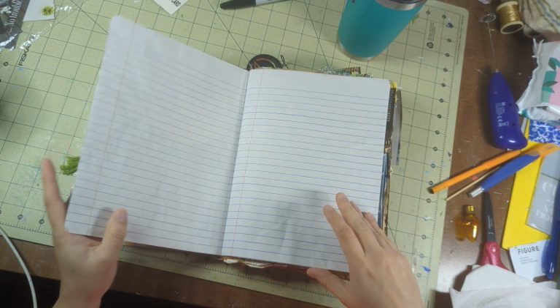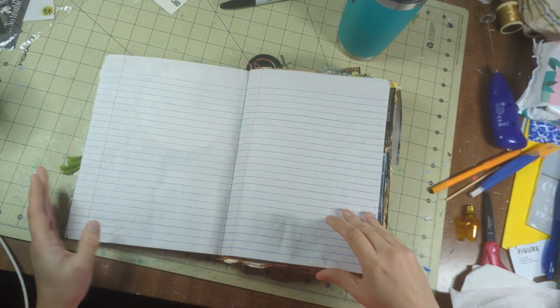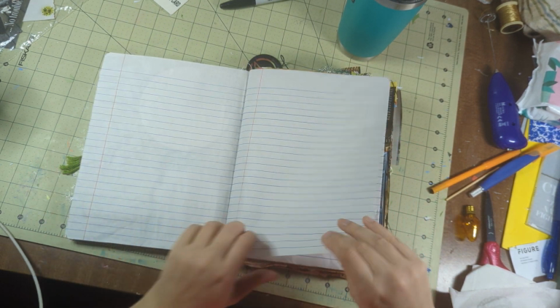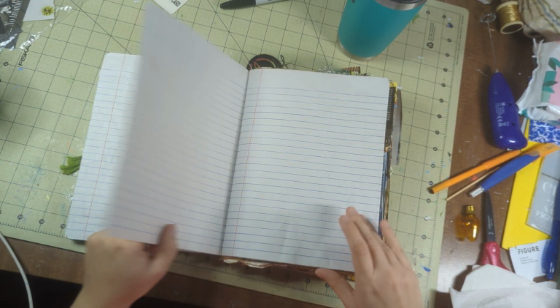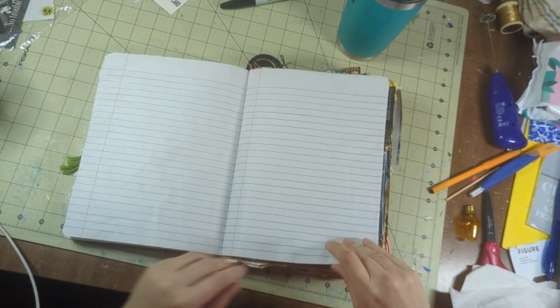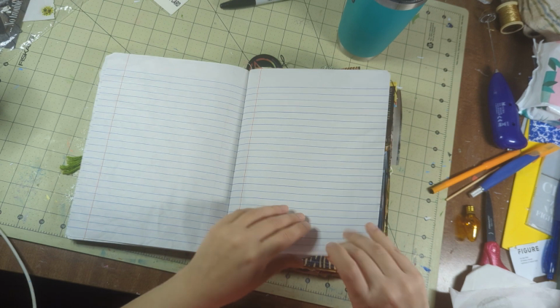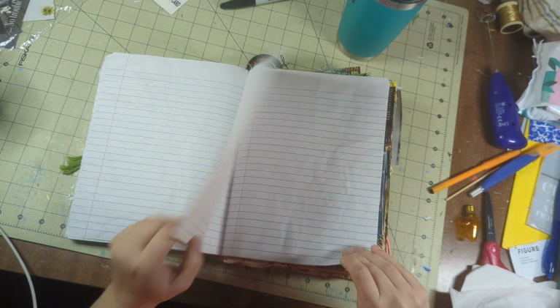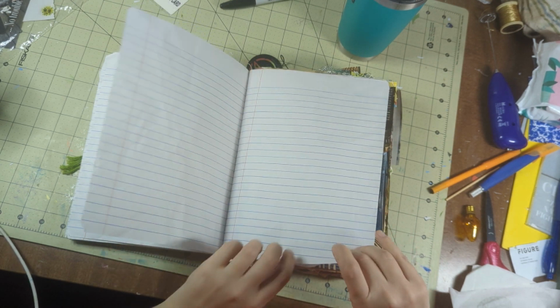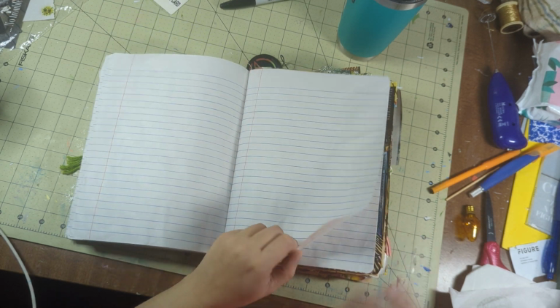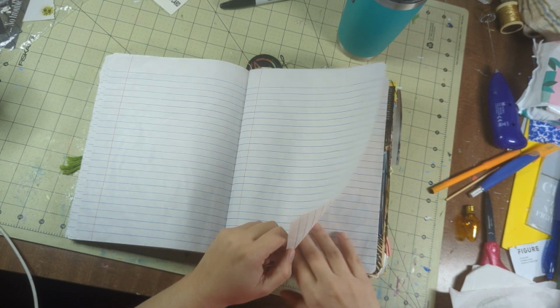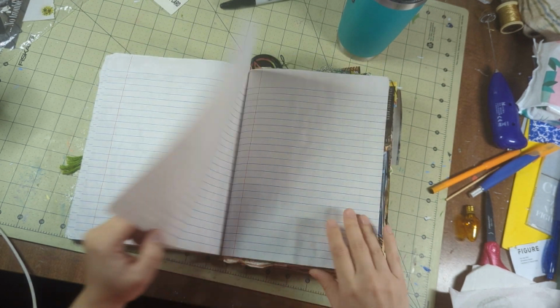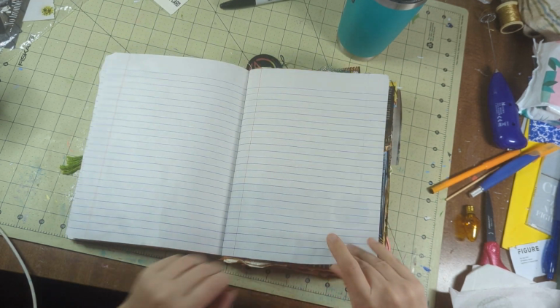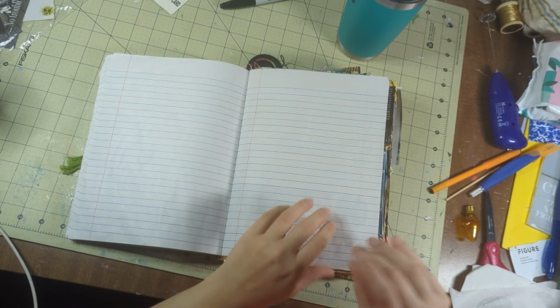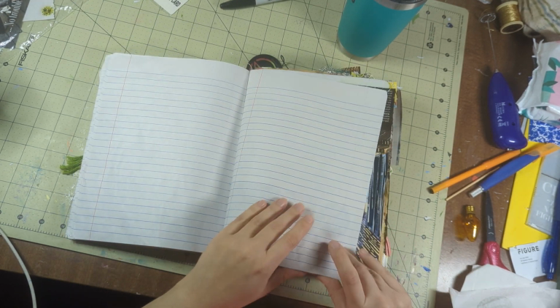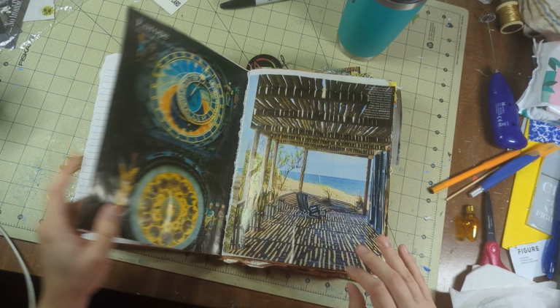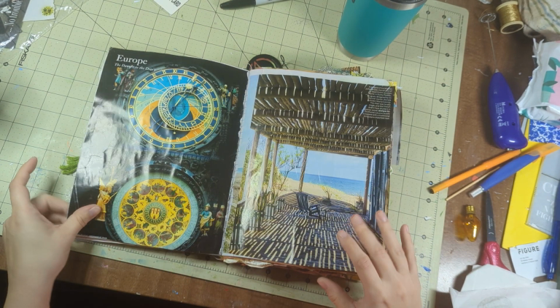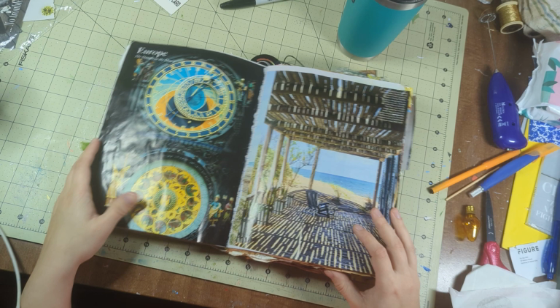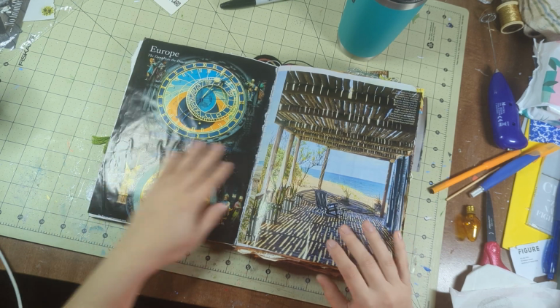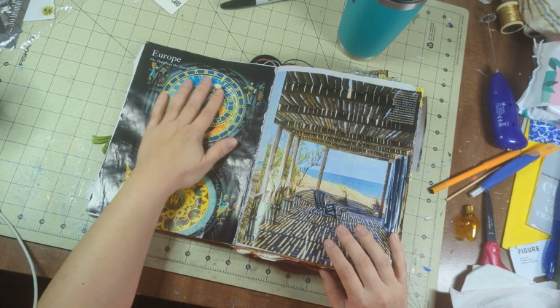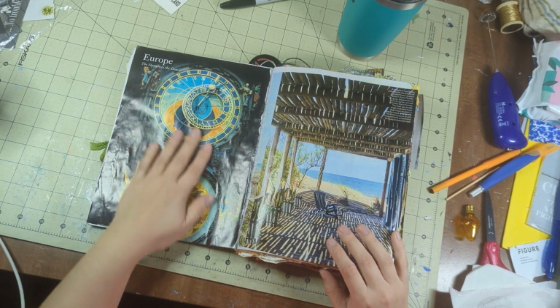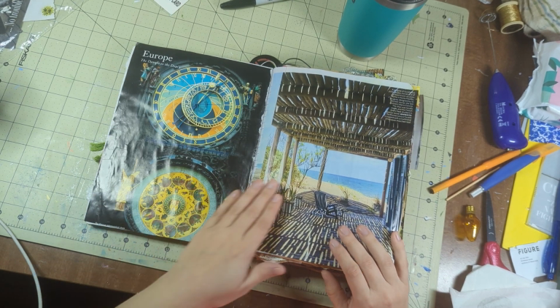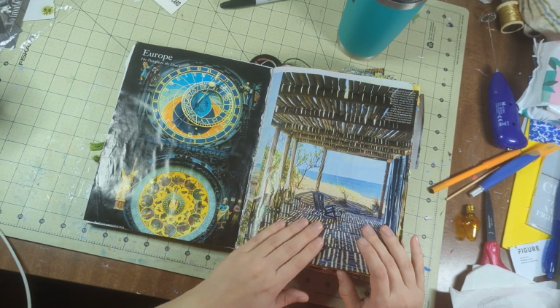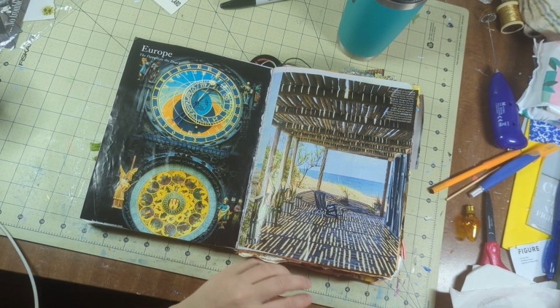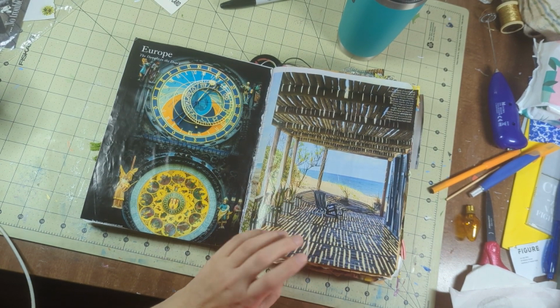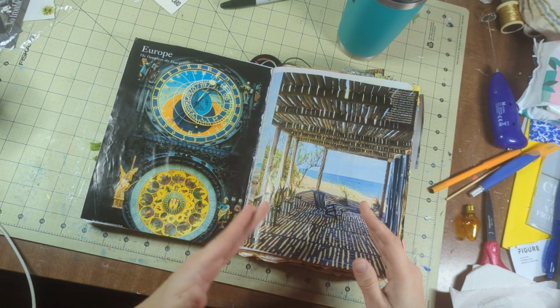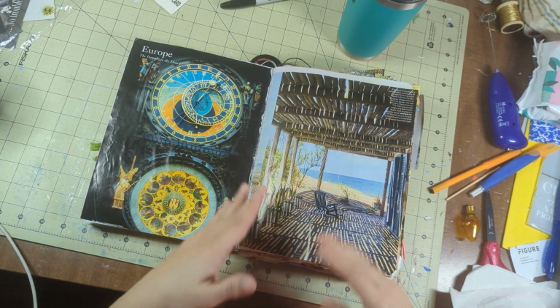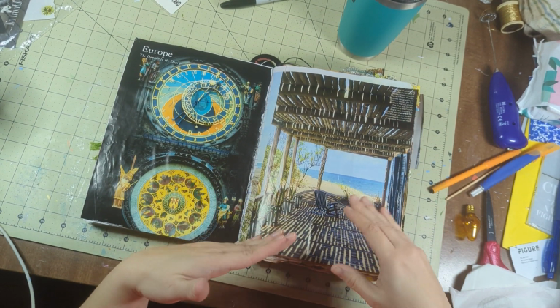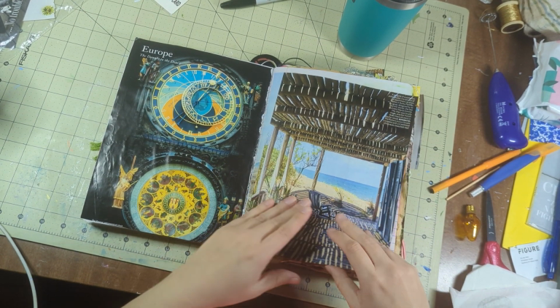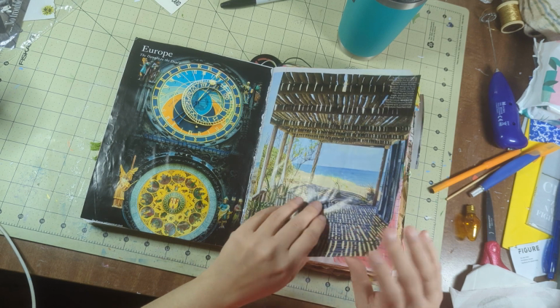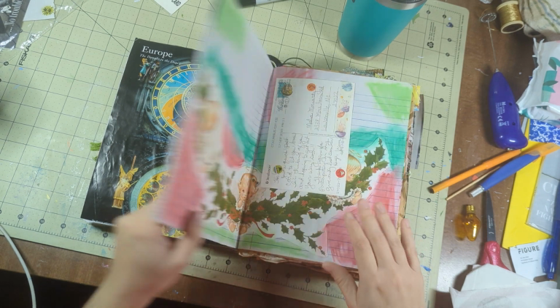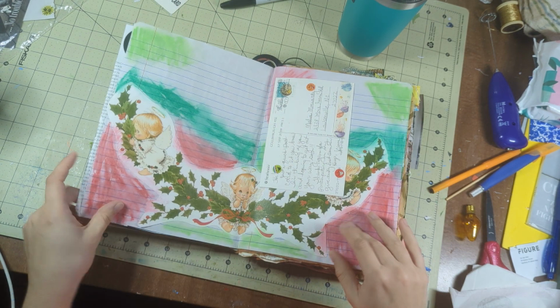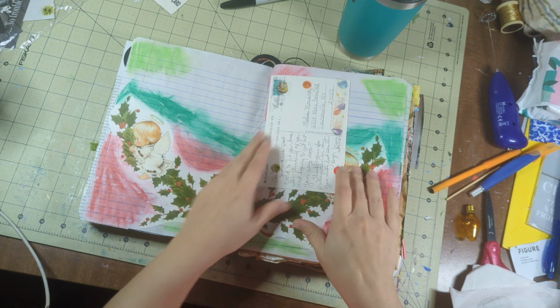I don't know how many pages of this are going to be blank, but I'm going to retire her, okay? New year, new junk. I like to put a lot of my full-page things that I don't really have anything for — I'll put it in something like this.